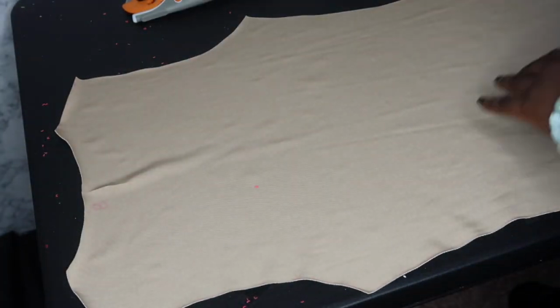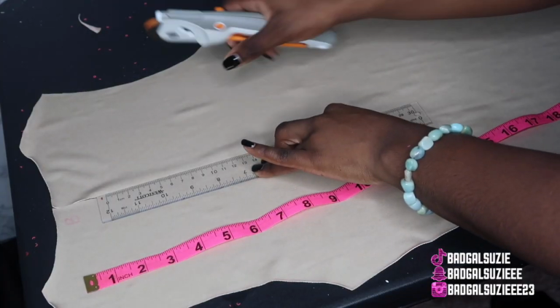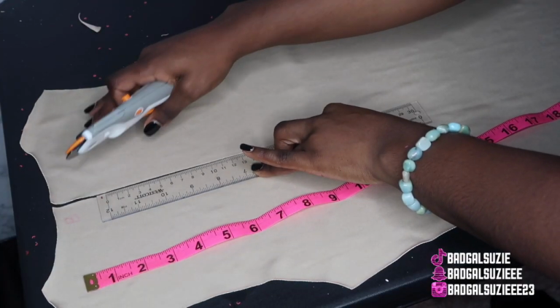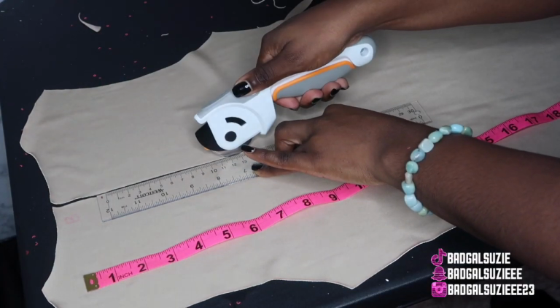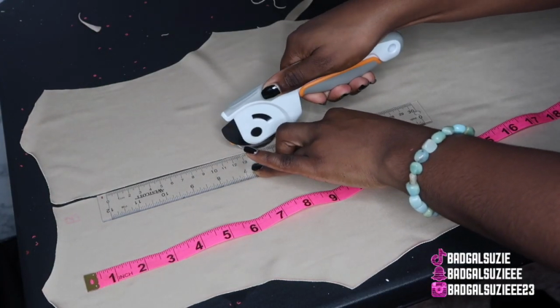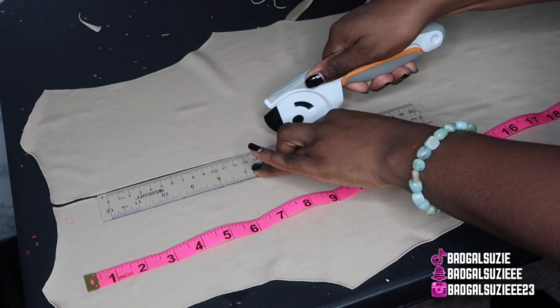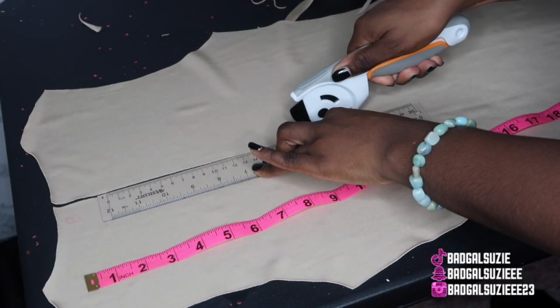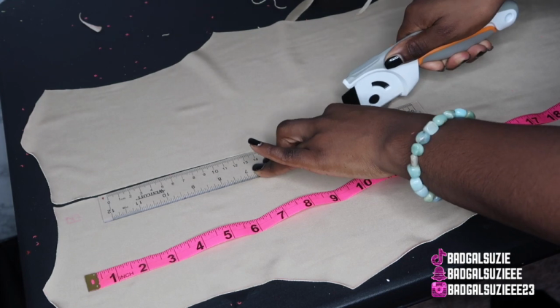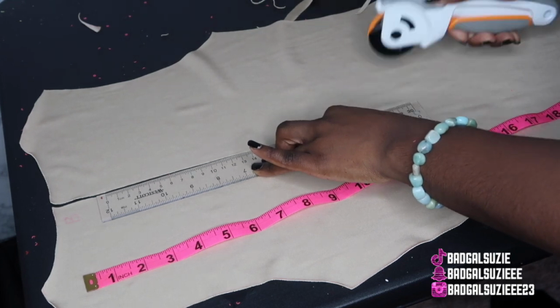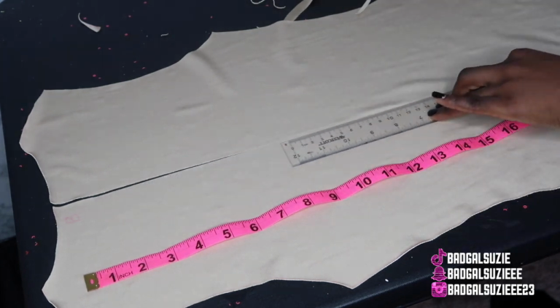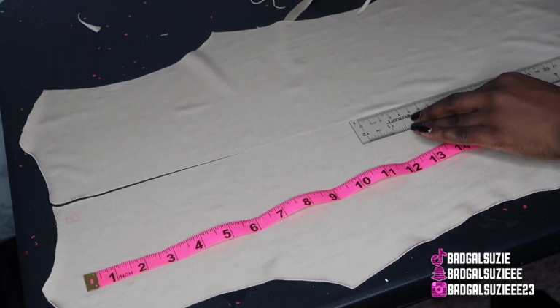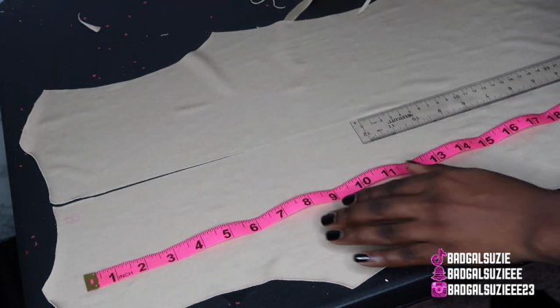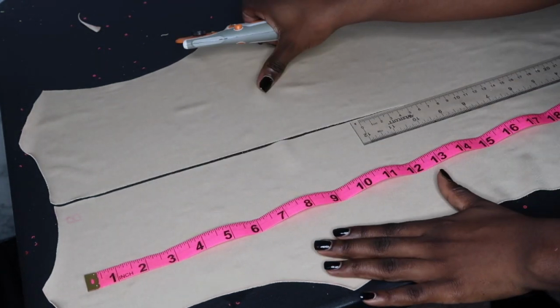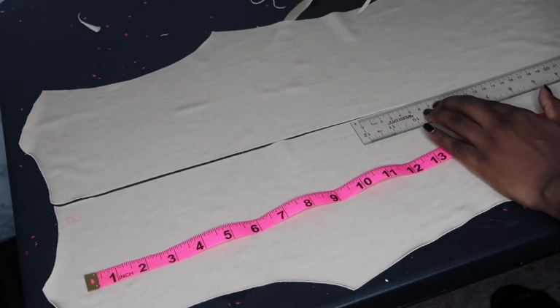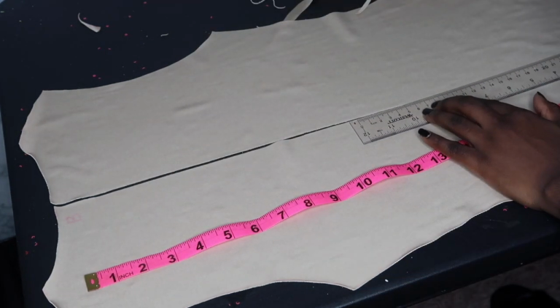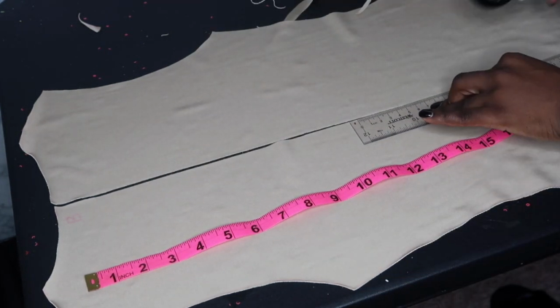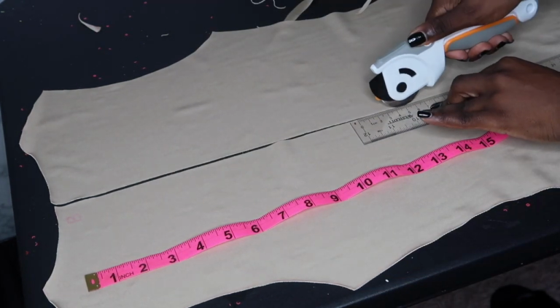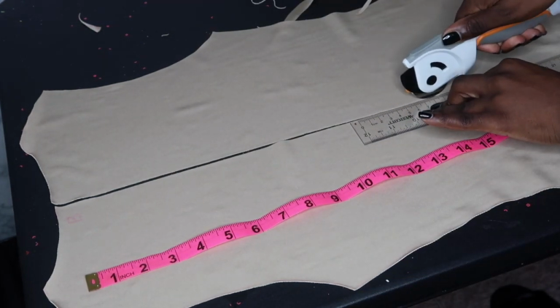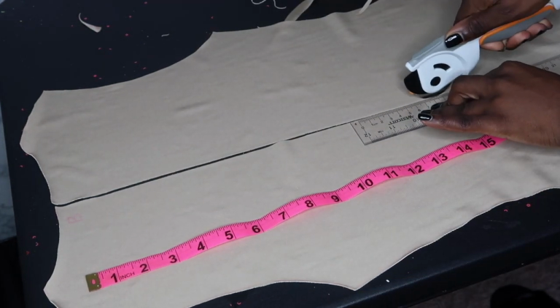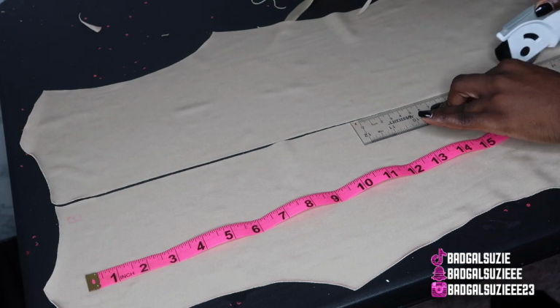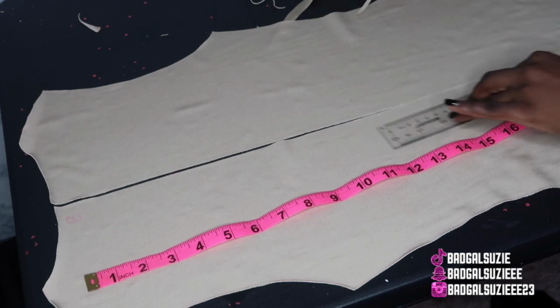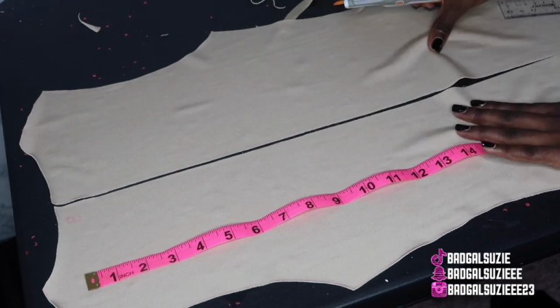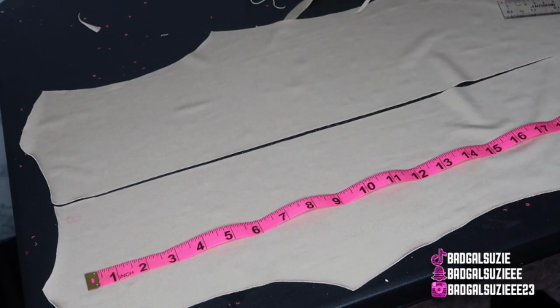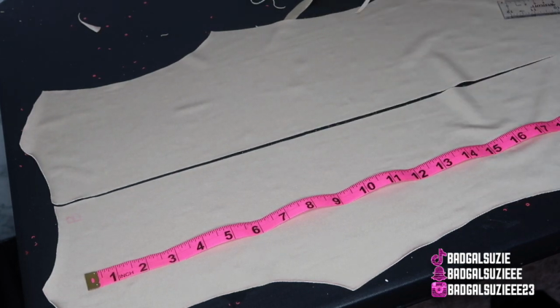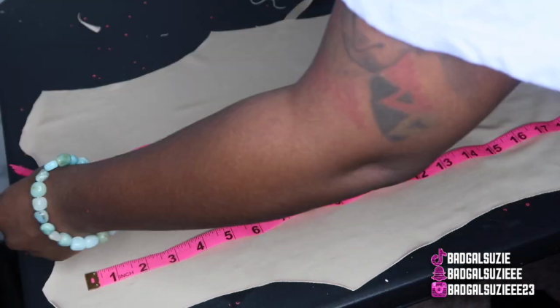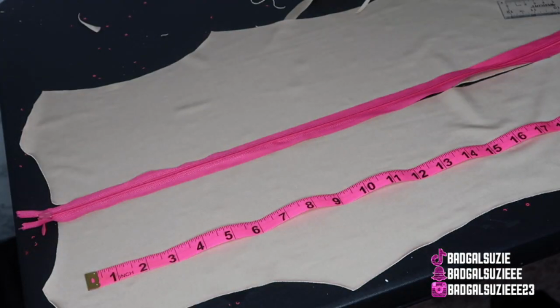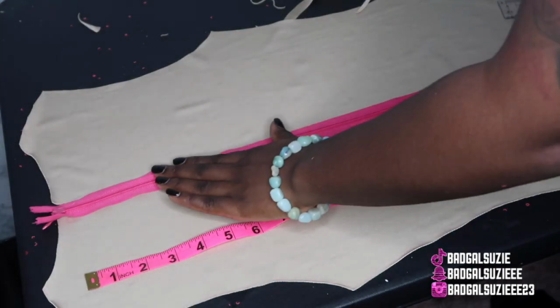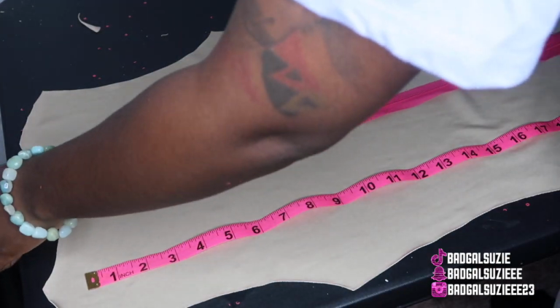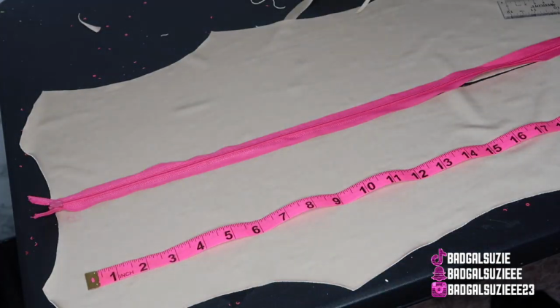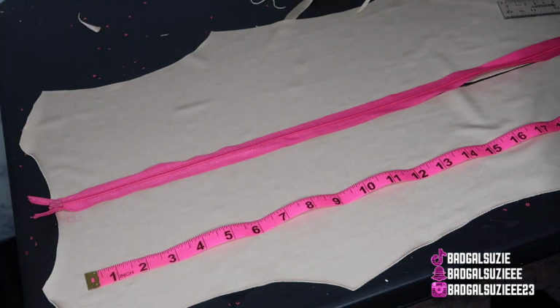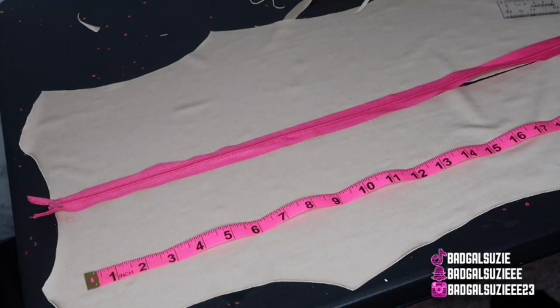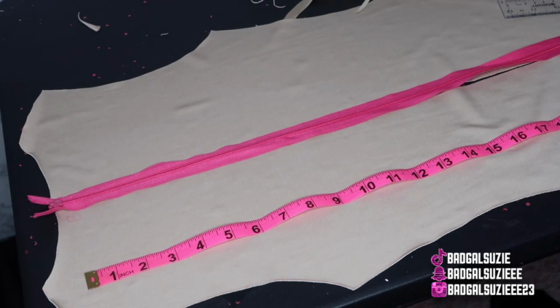My table was long enough but I had my camera zoomed in too far so y'all couldn't see the full thing, but y'all see enough. We're just gonna go ahead and cut down to the length that we need and go from there.